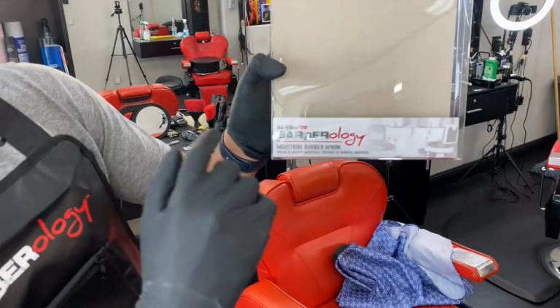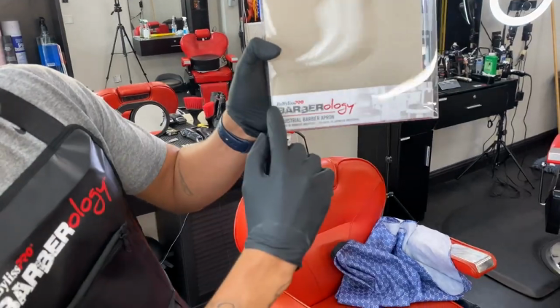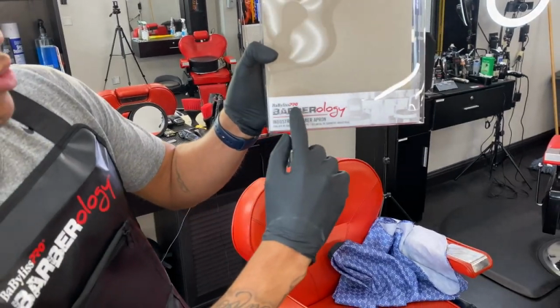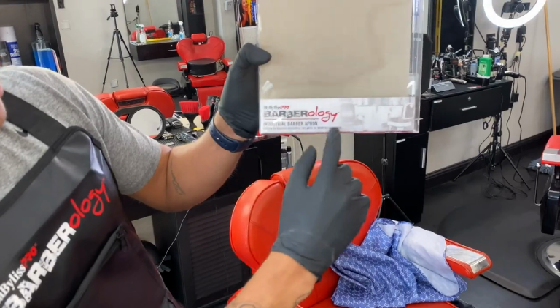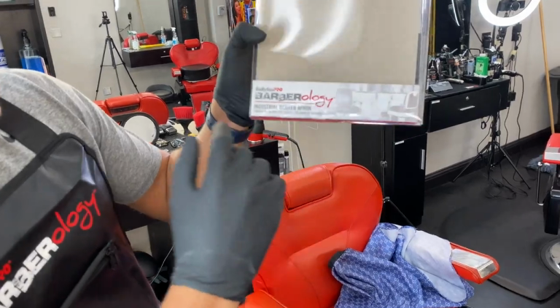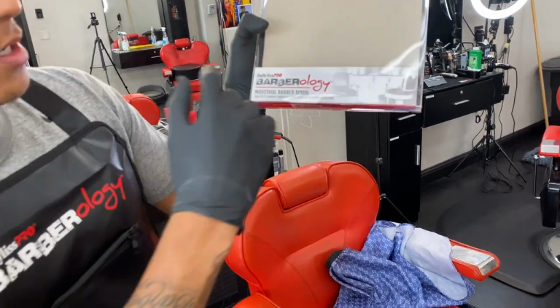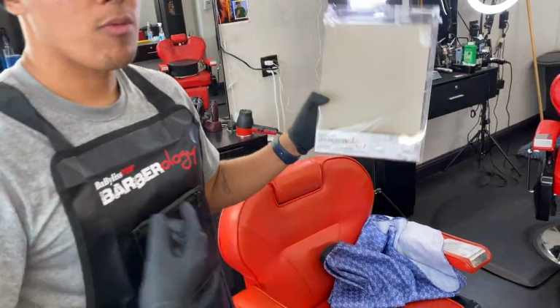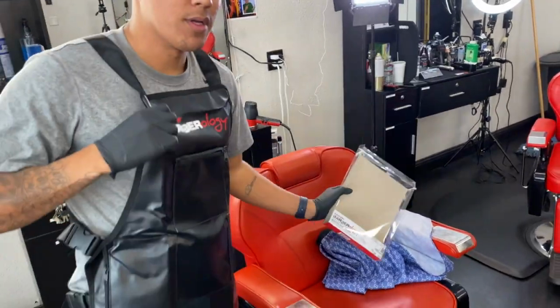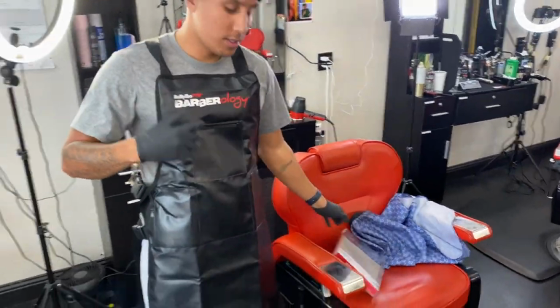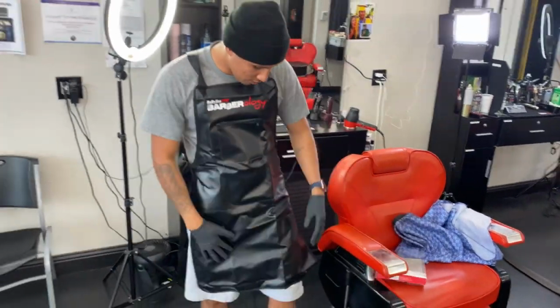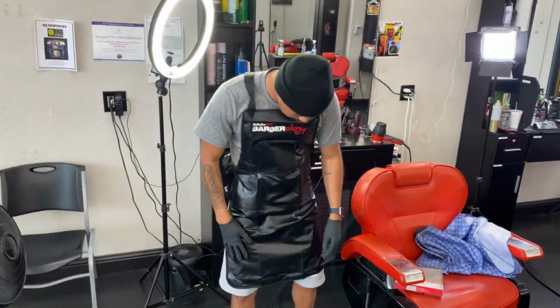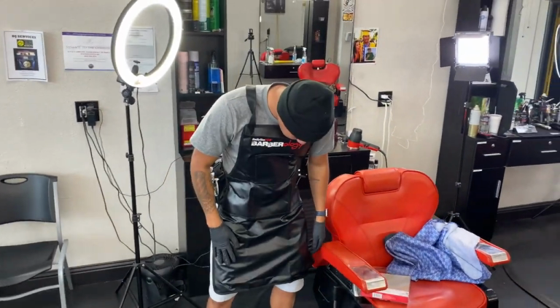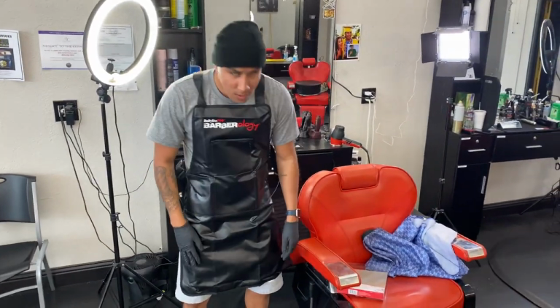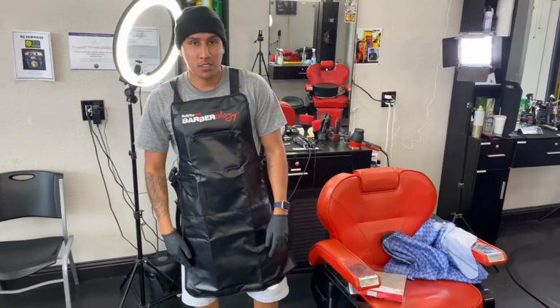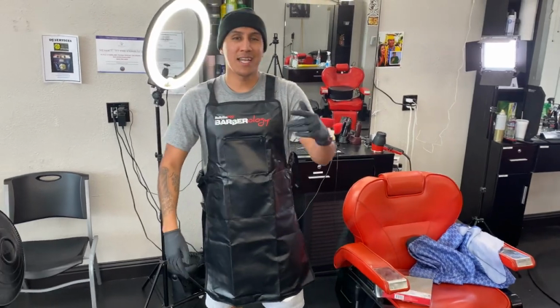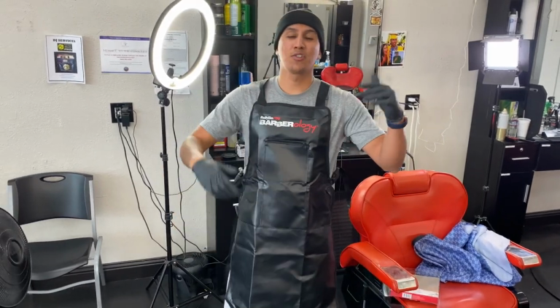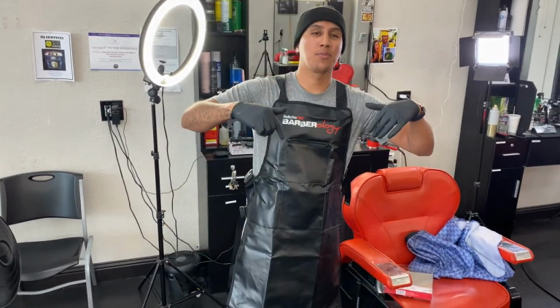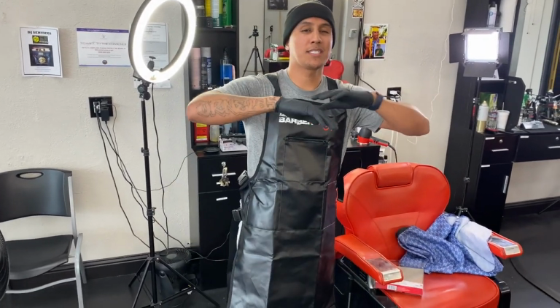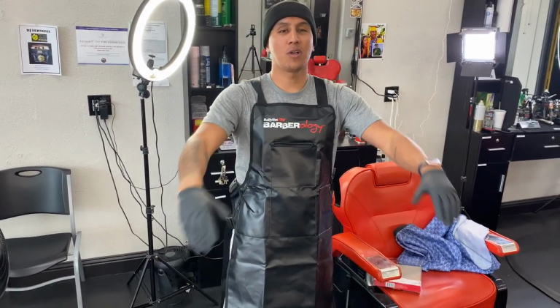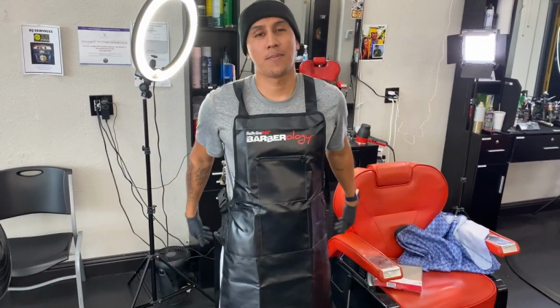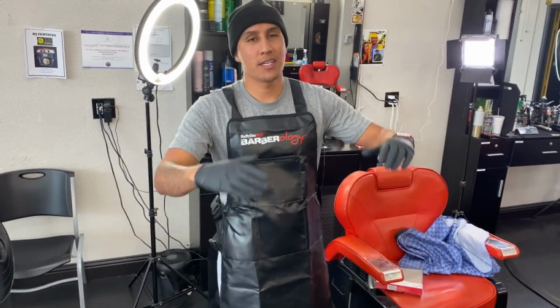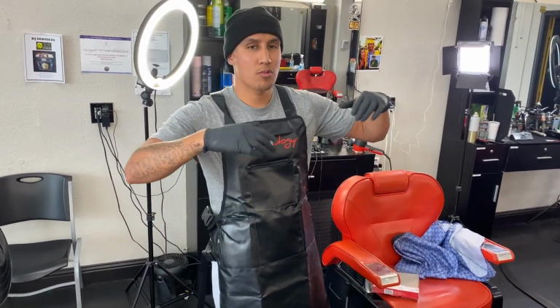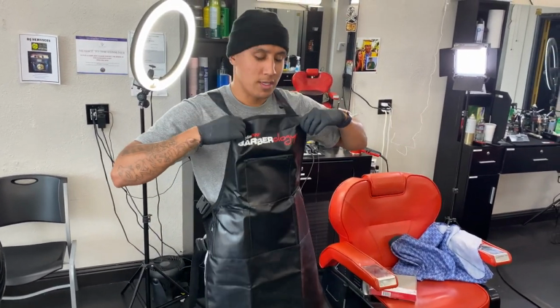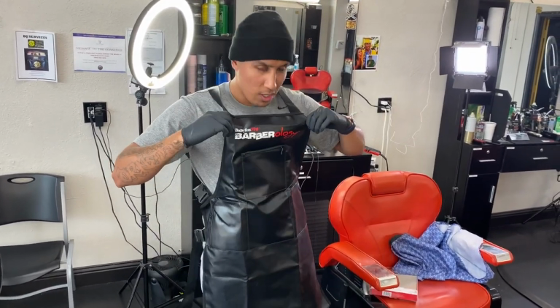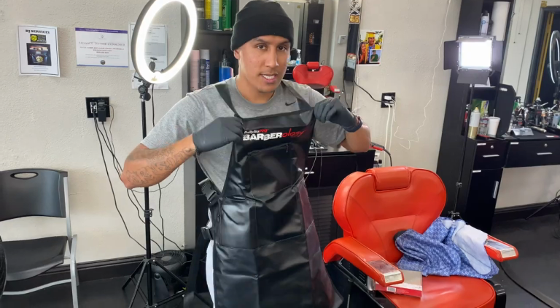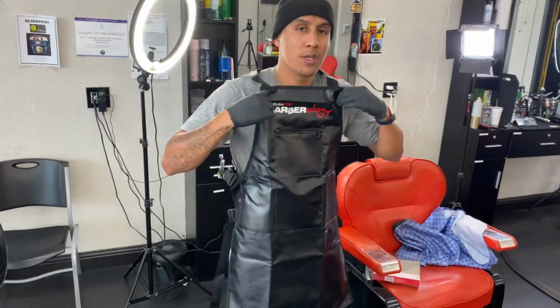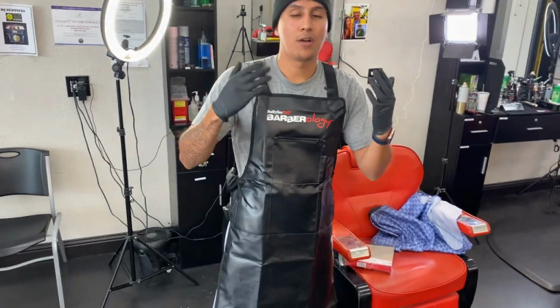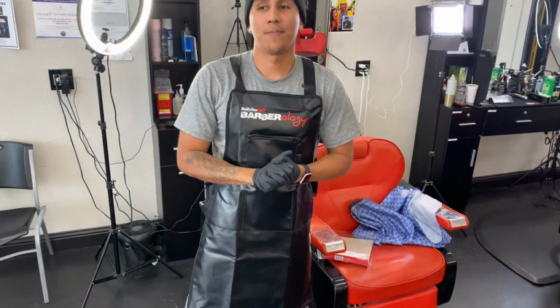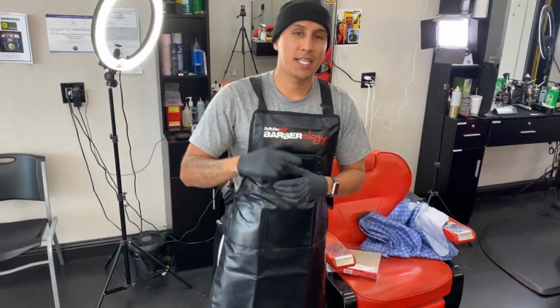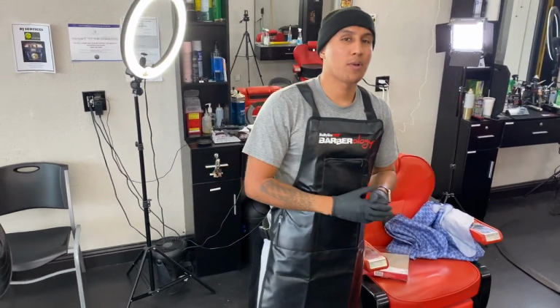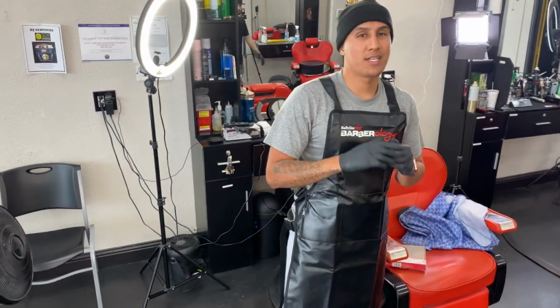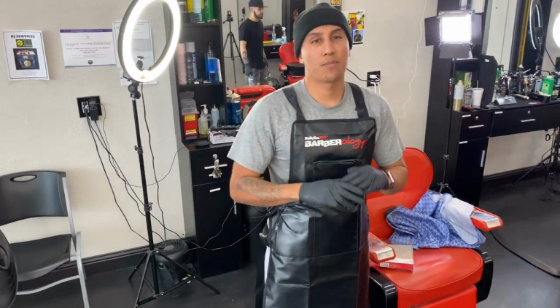Go get that Babyliss Pro Barberology barber apron — it's really good. Please hit that like button and drop comments below if you guys got any questions about anything barbering, this smock, this apron. Please hit that subscribe button. Until next time, peace.